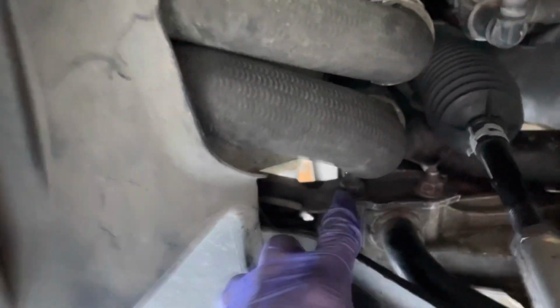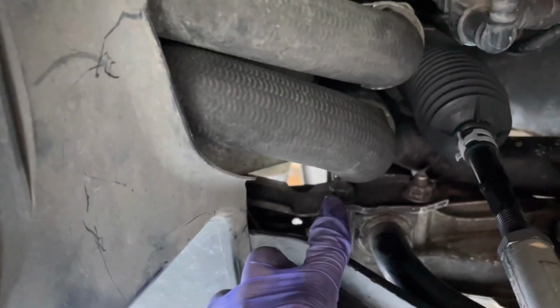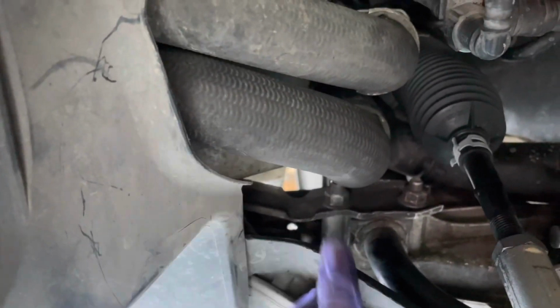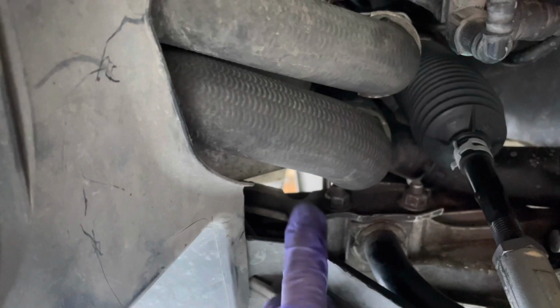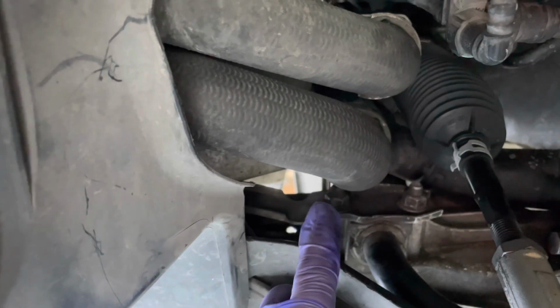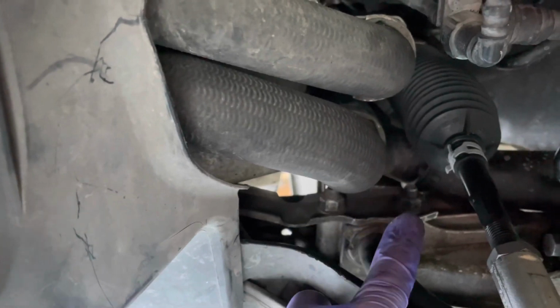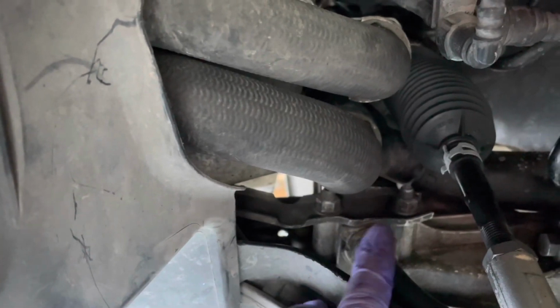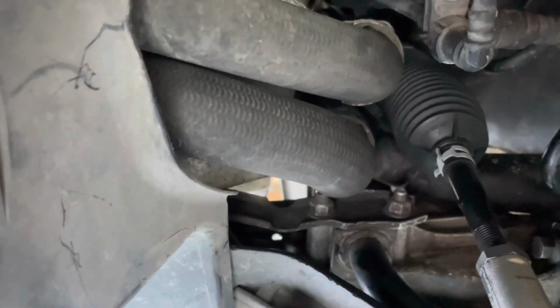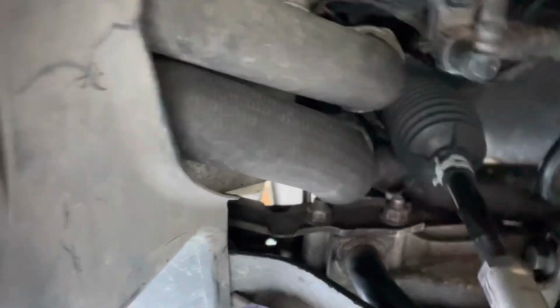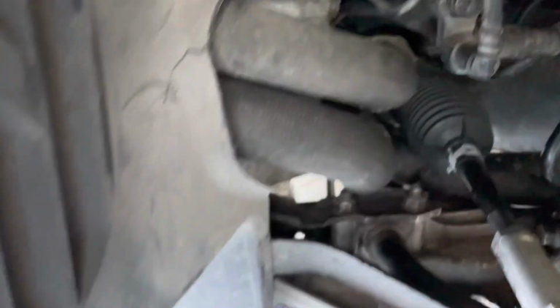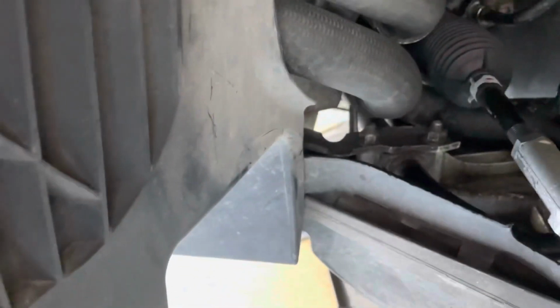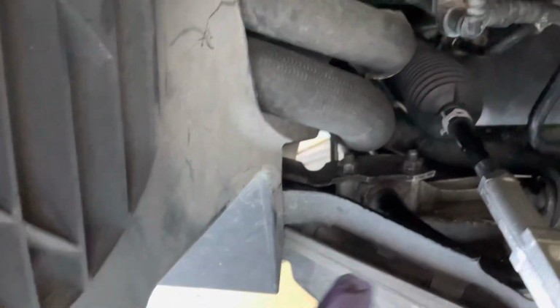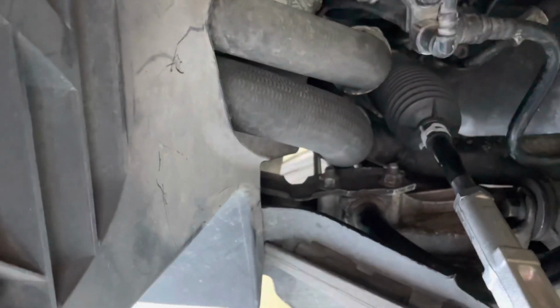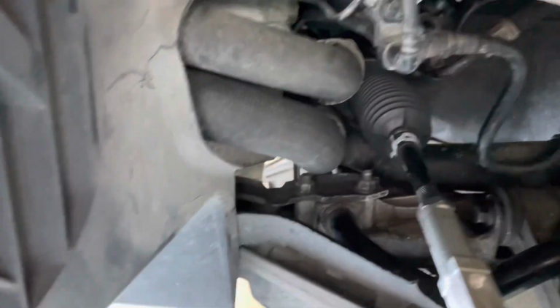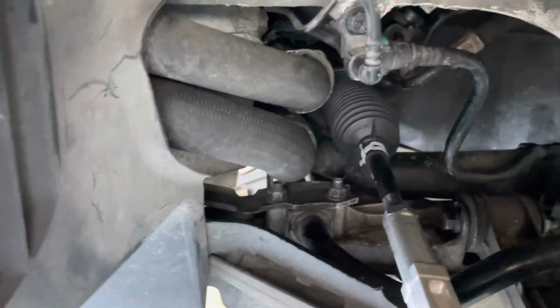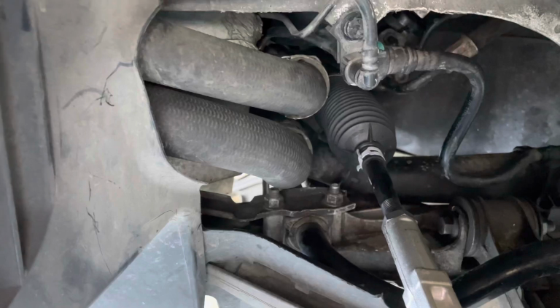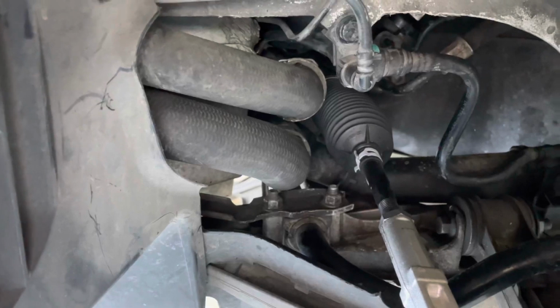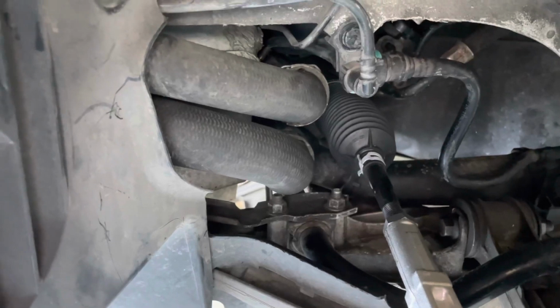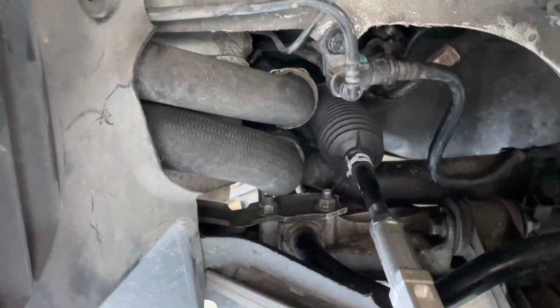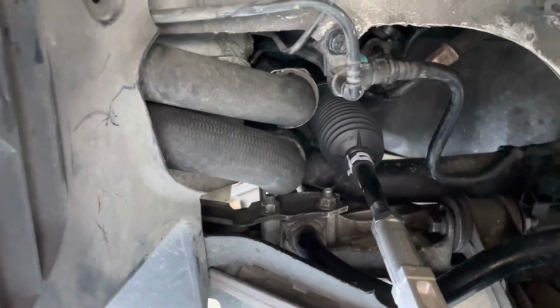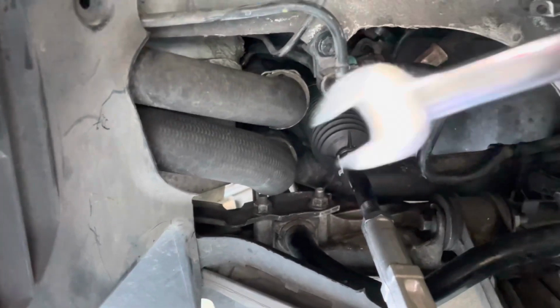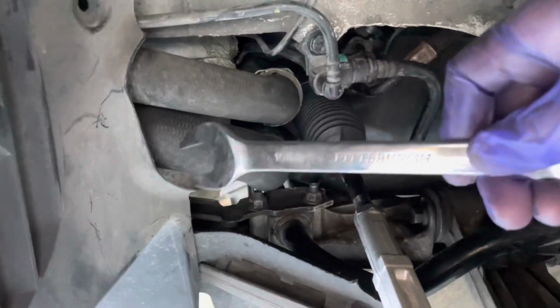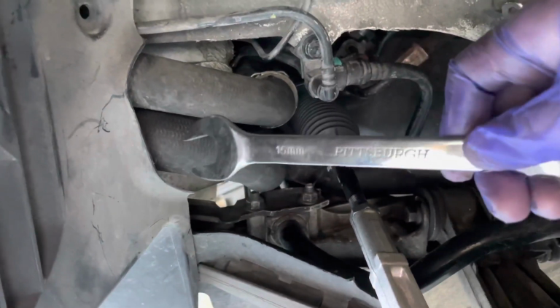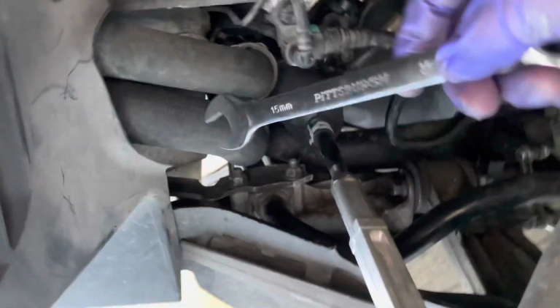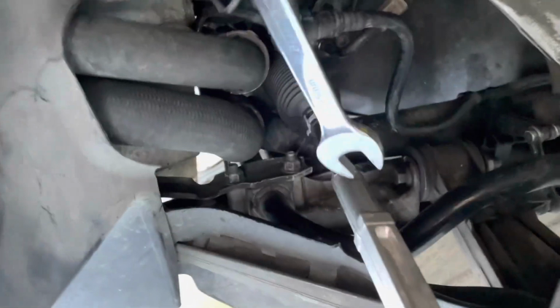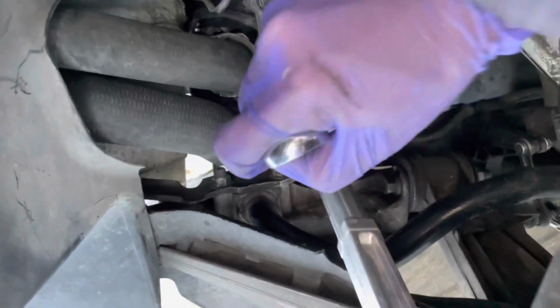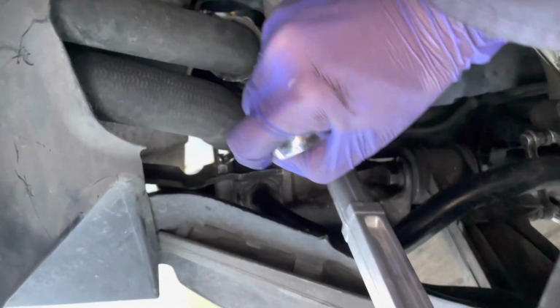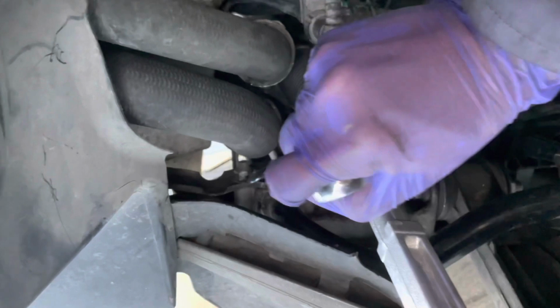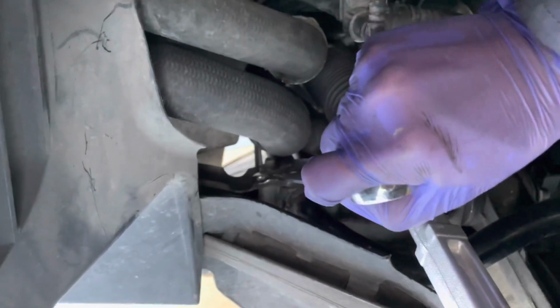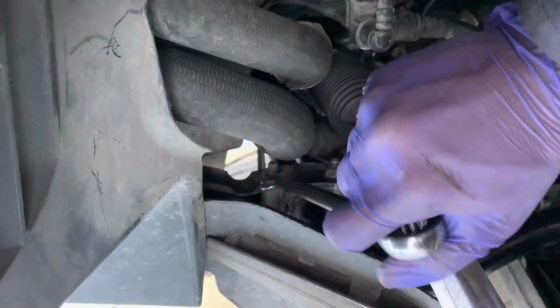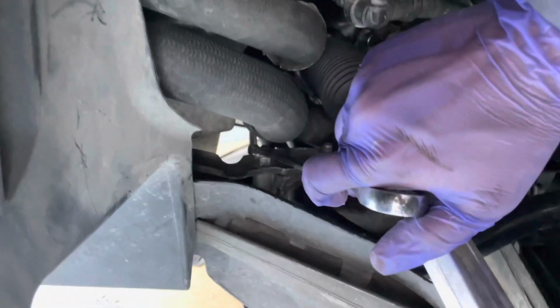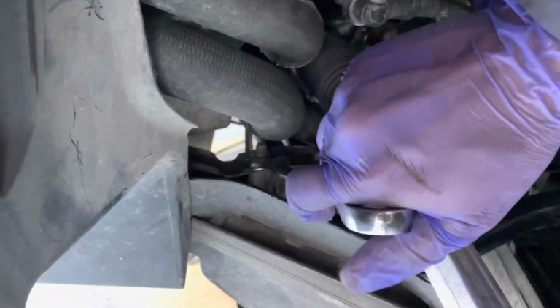This is a 15 millimeter bit — so it's 15 and 15, and there's a nut under it that's 15 as well. What I usually like to do is get a 15 millimeter wrench and make sure you hold it right here at the top.